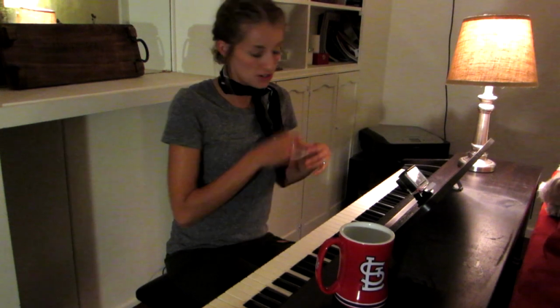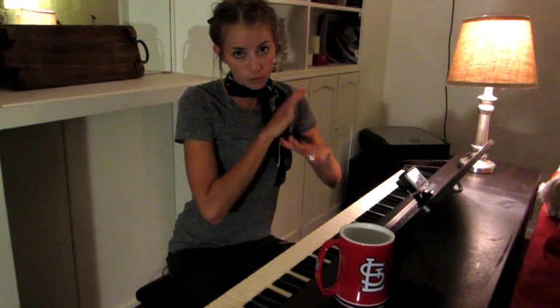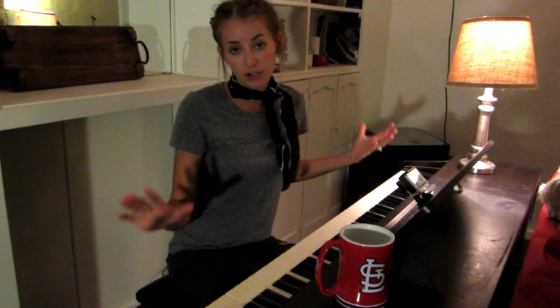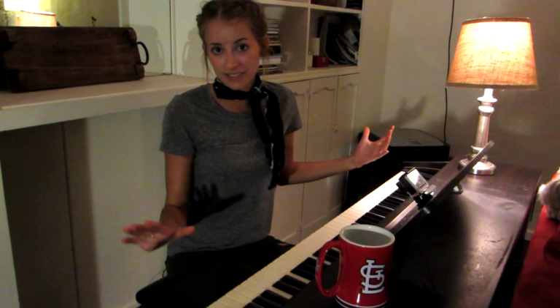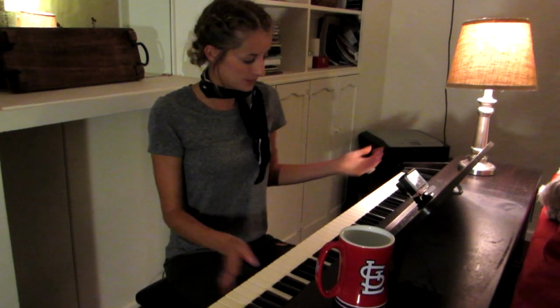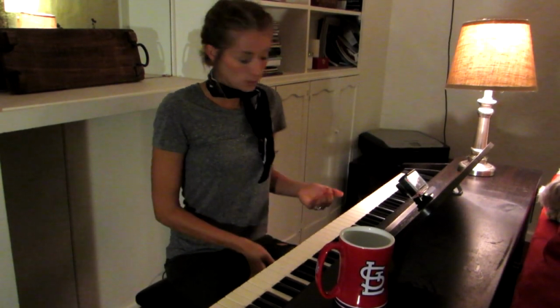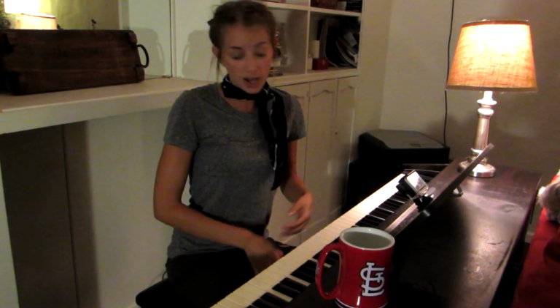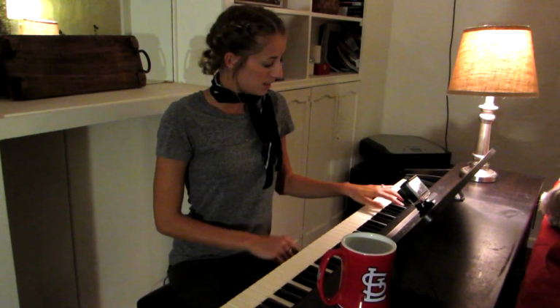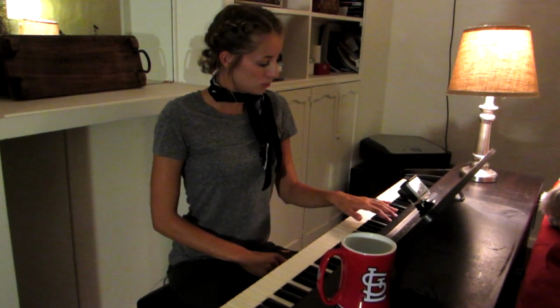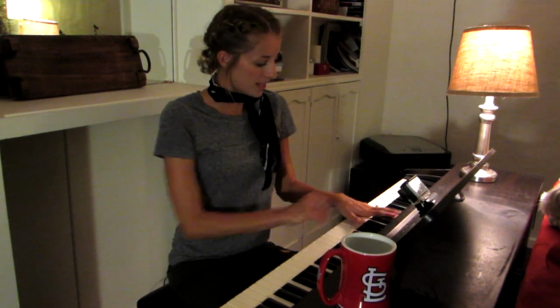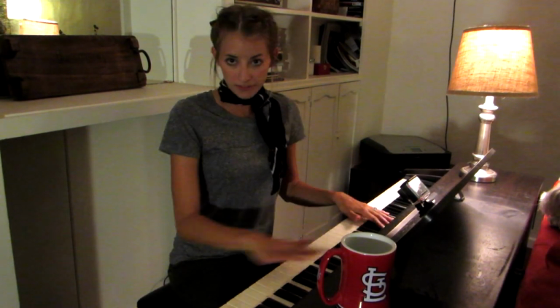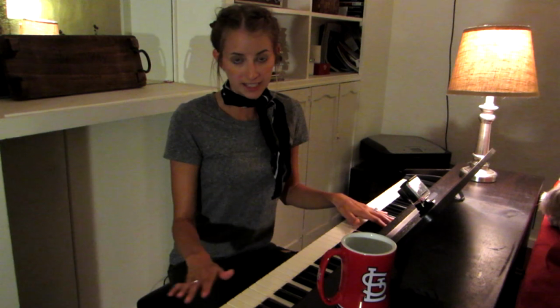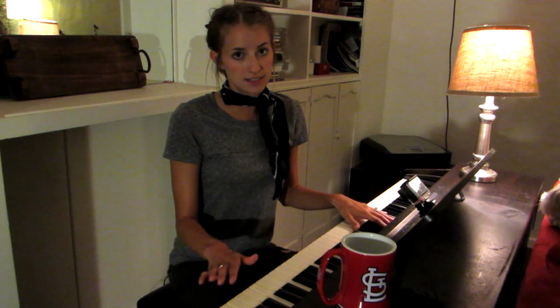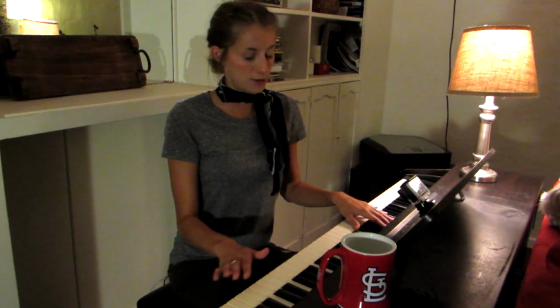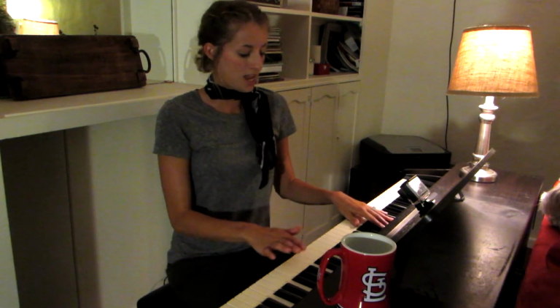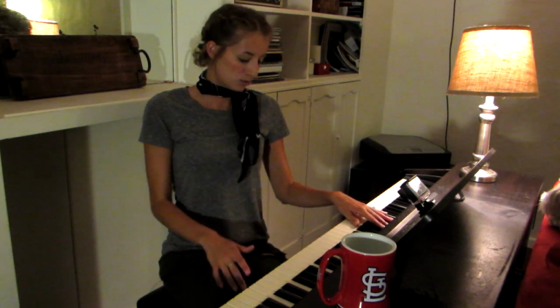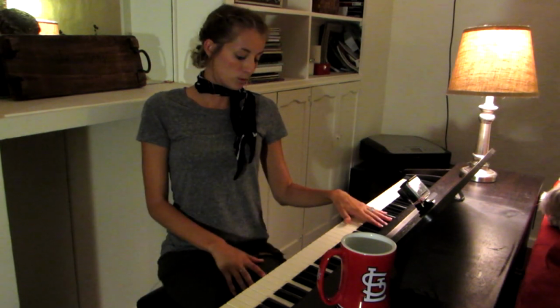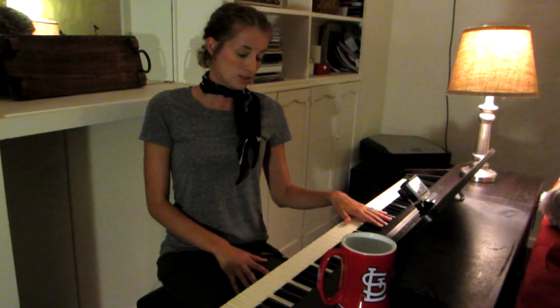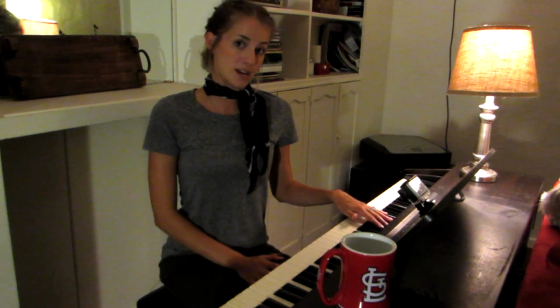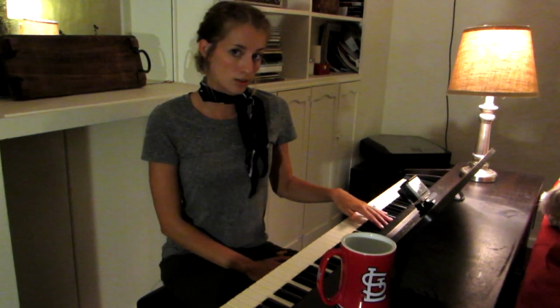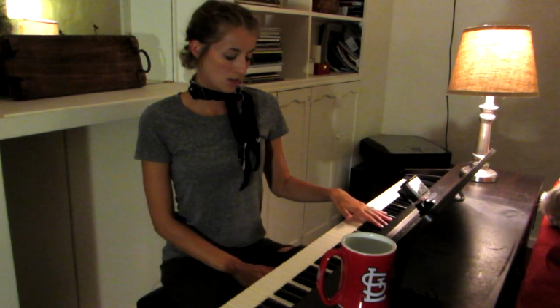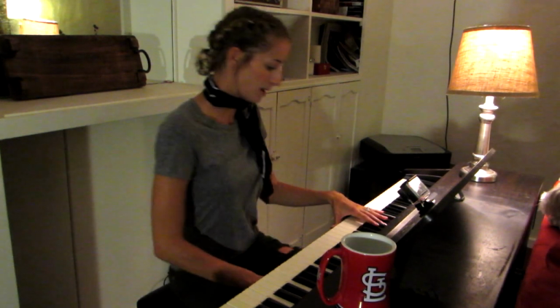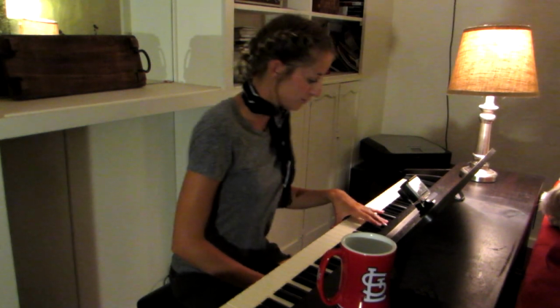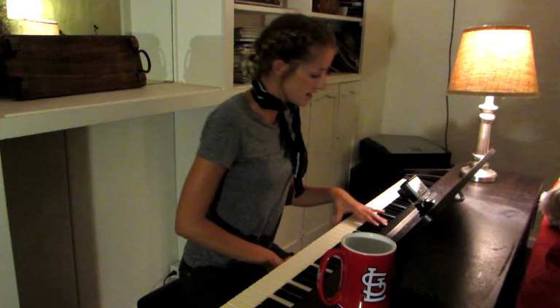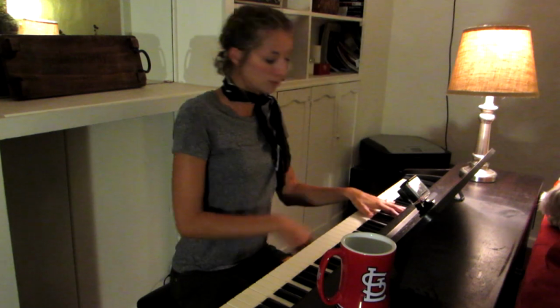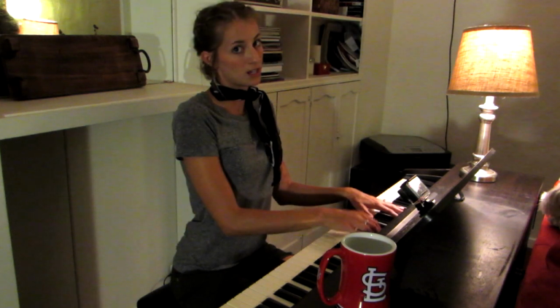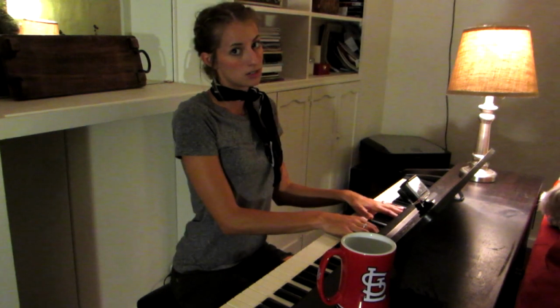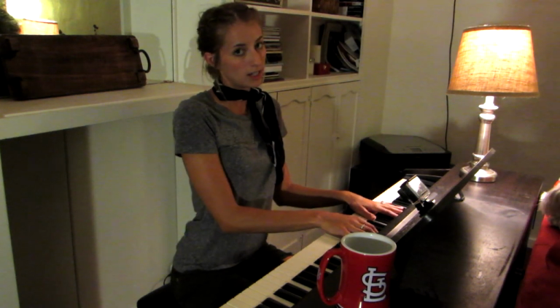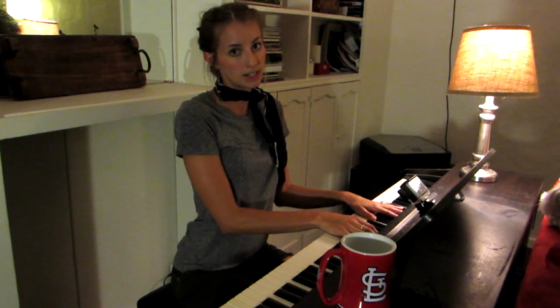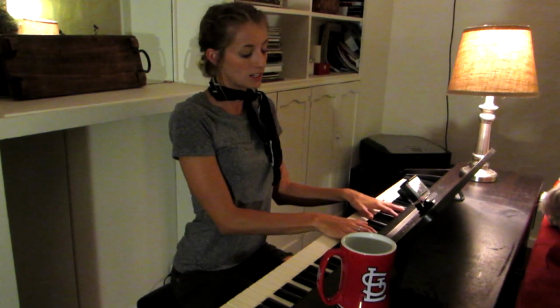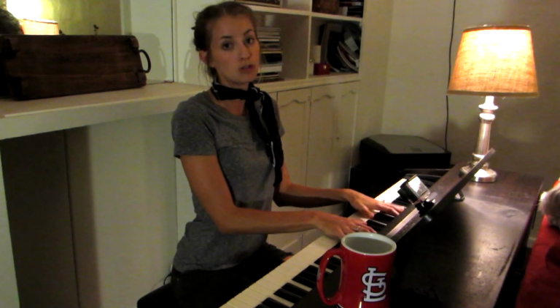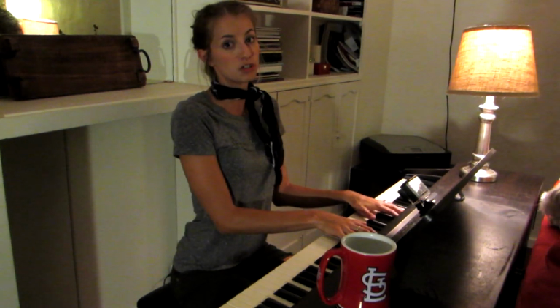In a pentatonic scale, there are no half-steps, which is why if you play any of the black keys together and hold down your sustain pedal — the pedal on the far right — you can pretty much trick anybody into thinking you know what you're doing.